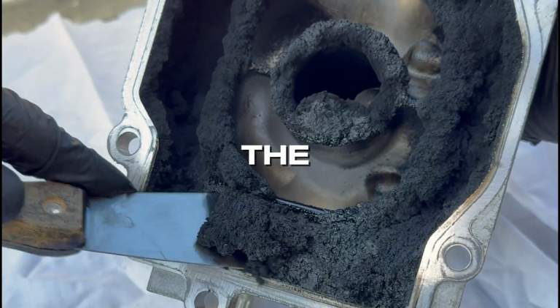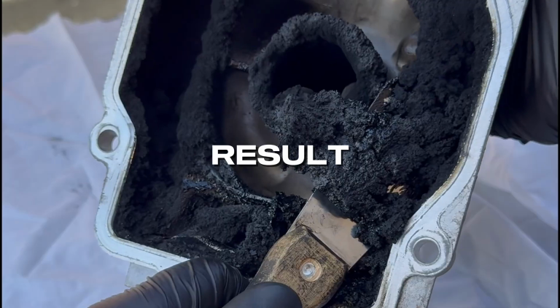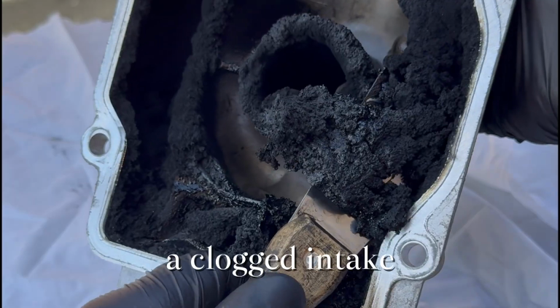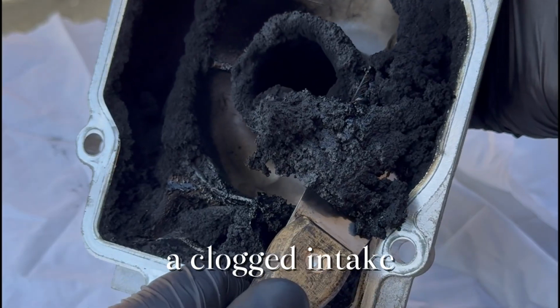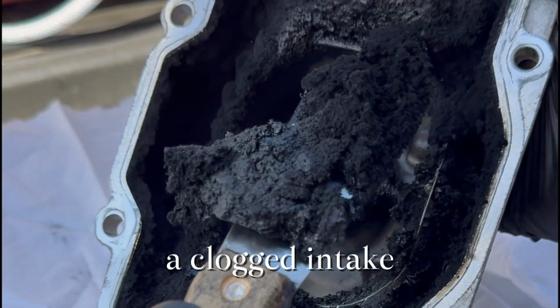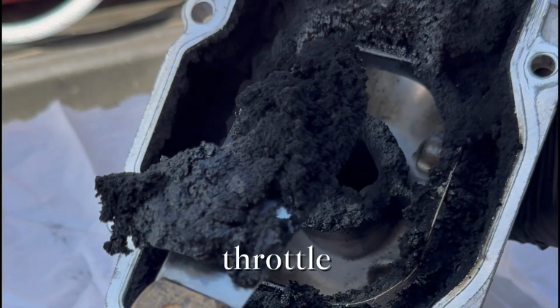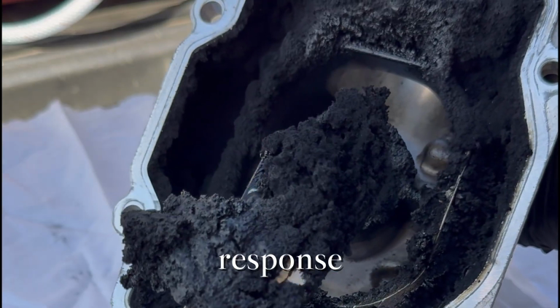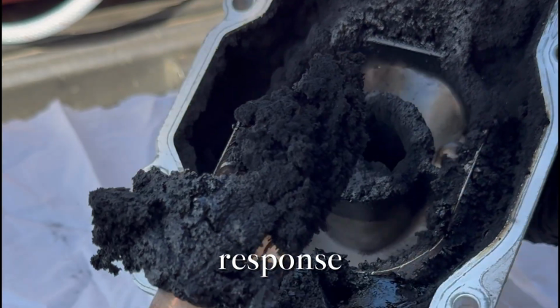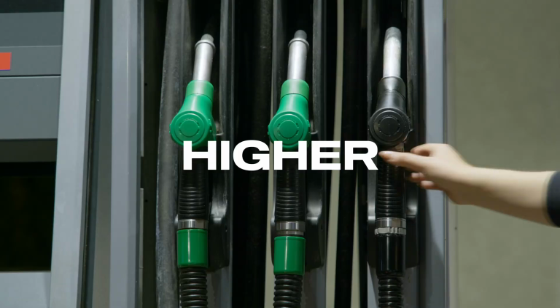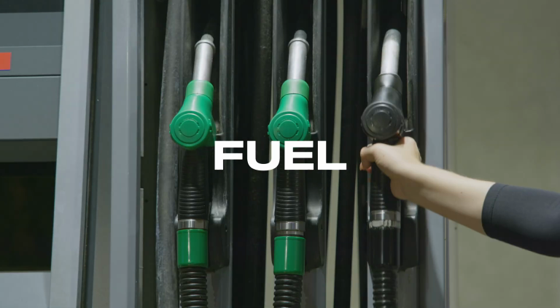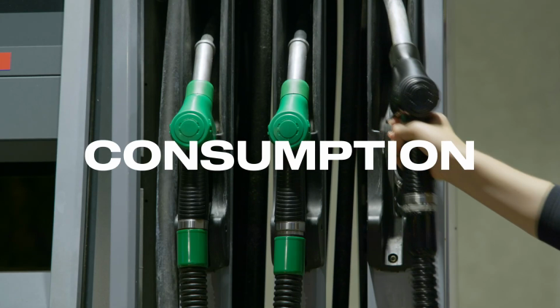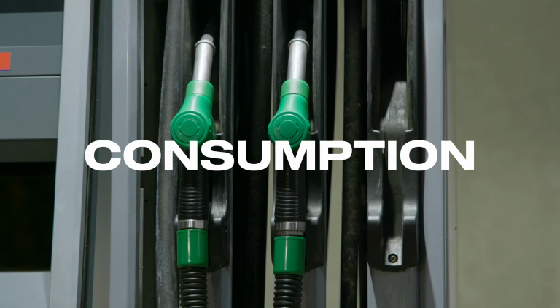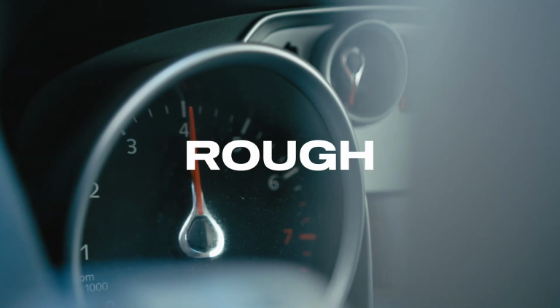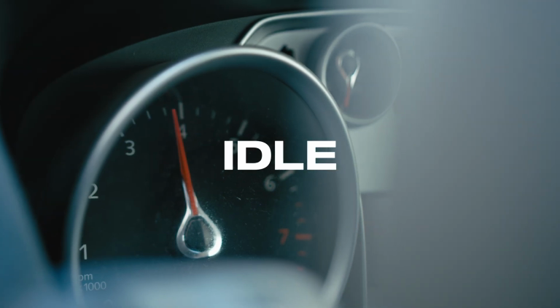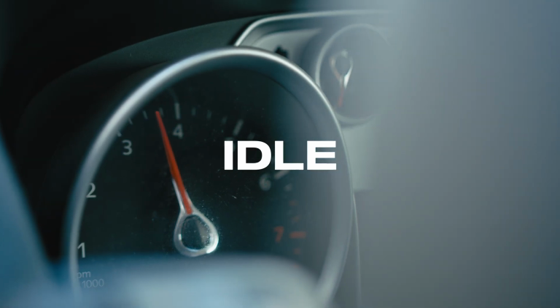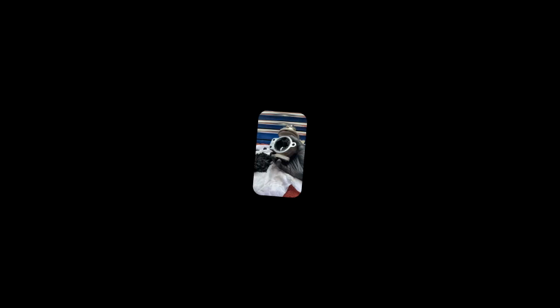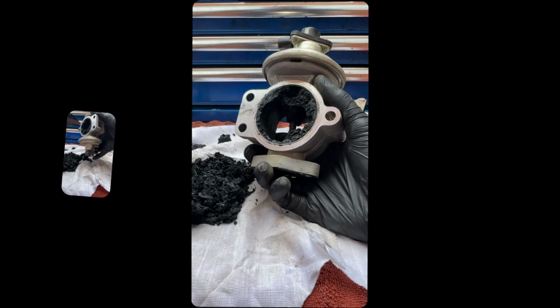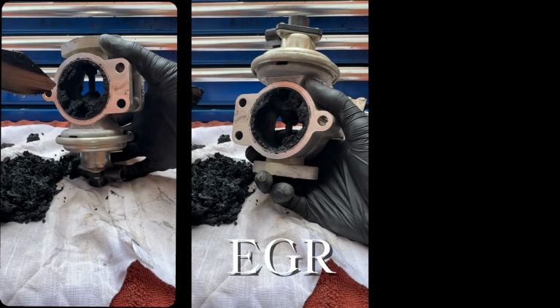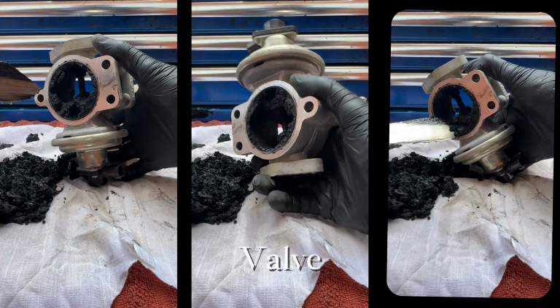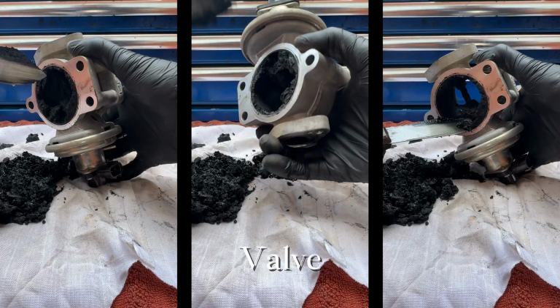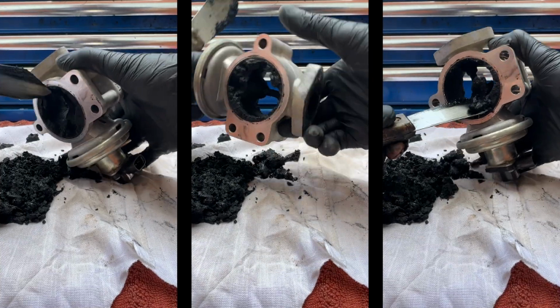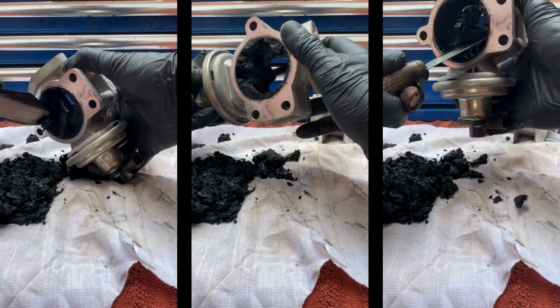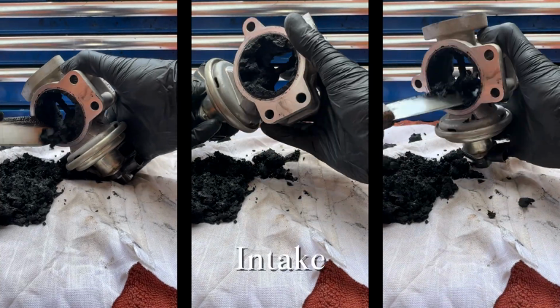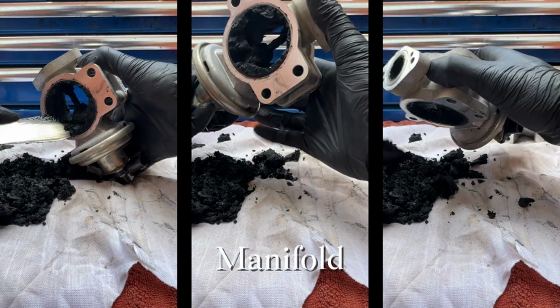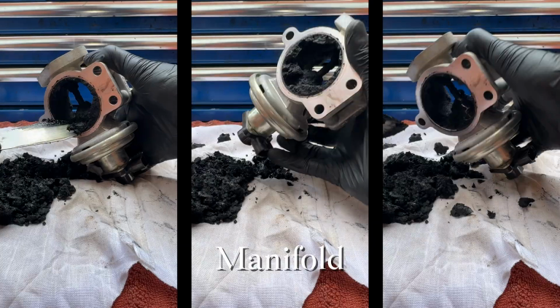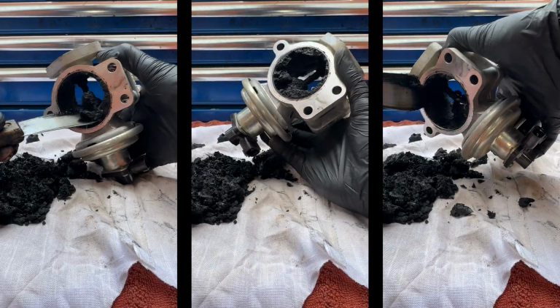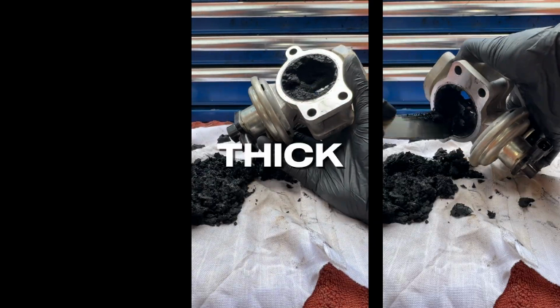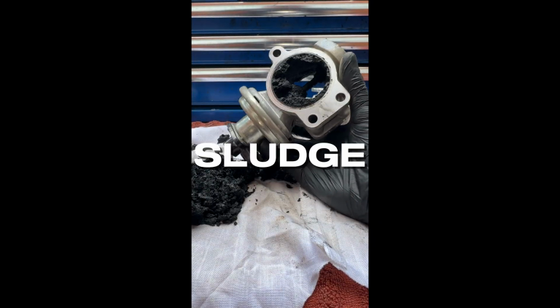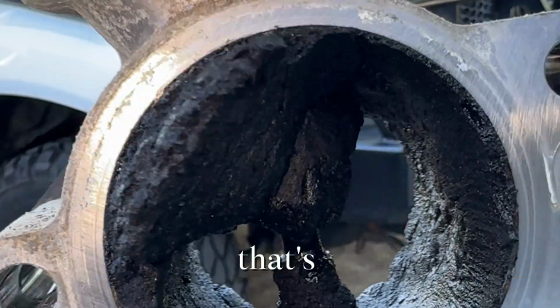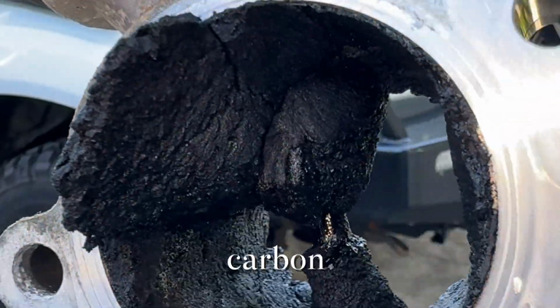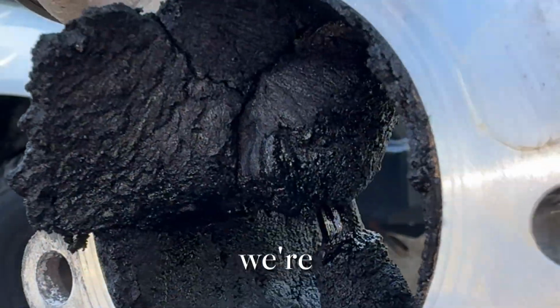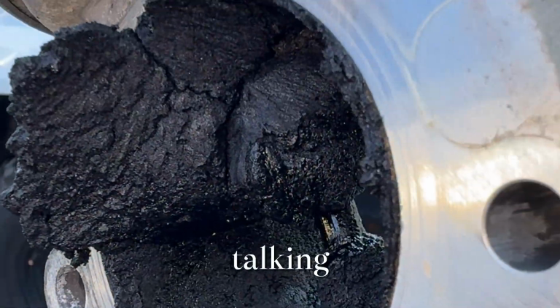The result? A clogged intake, sluggish throttle response, higher fuel consumption, and rough idle. If you've ever removed an EGR valve, or looked inside an intake manifold and seen thick black sludge, that's the carbon we're talking about.